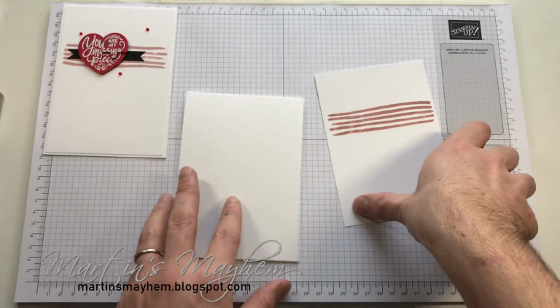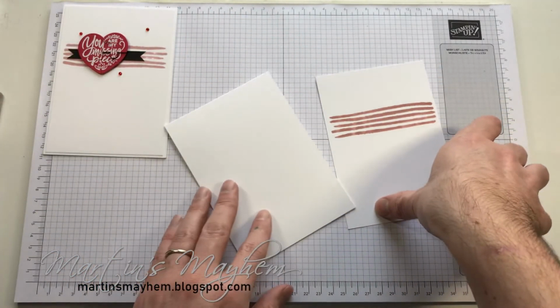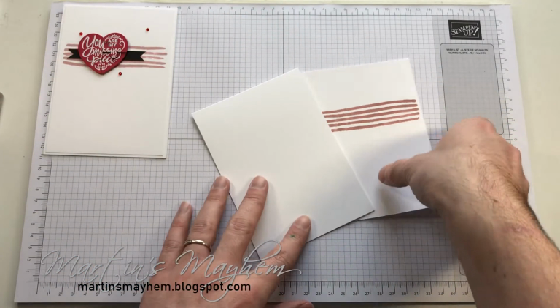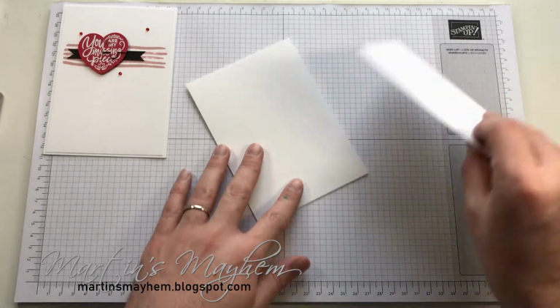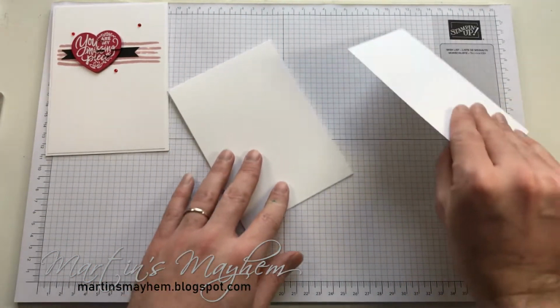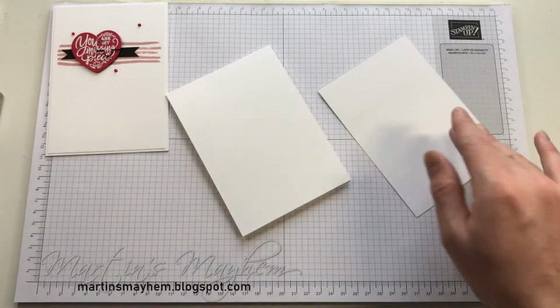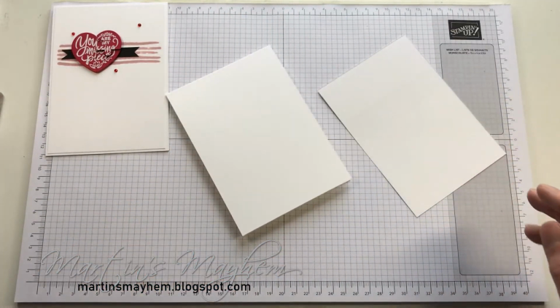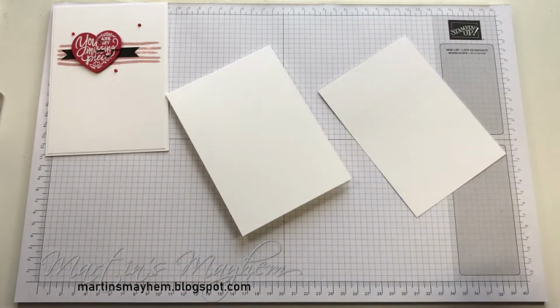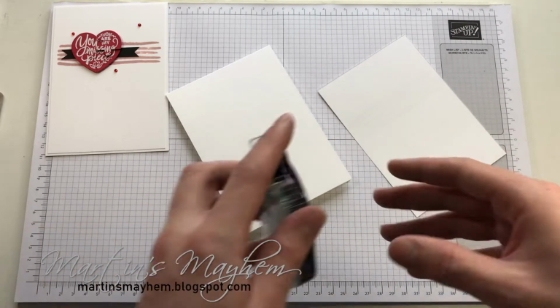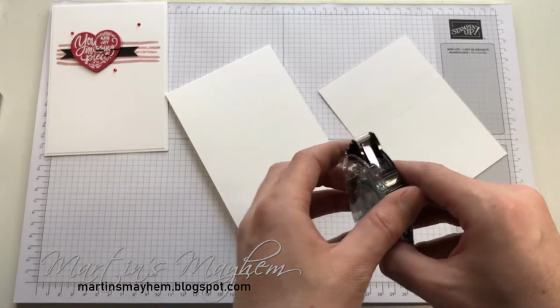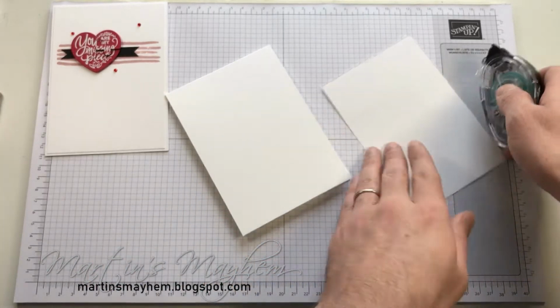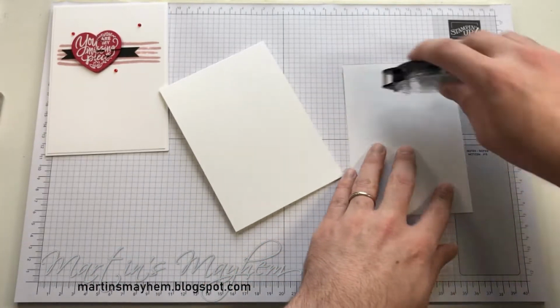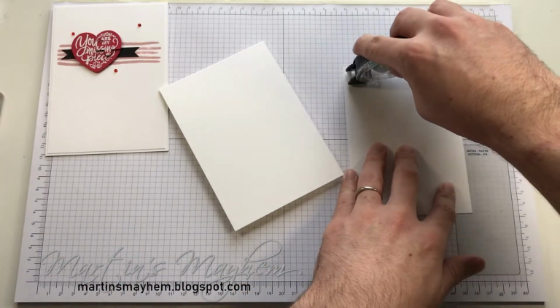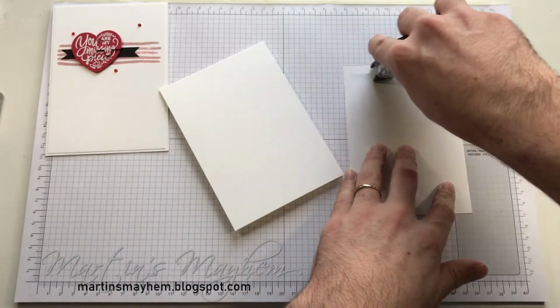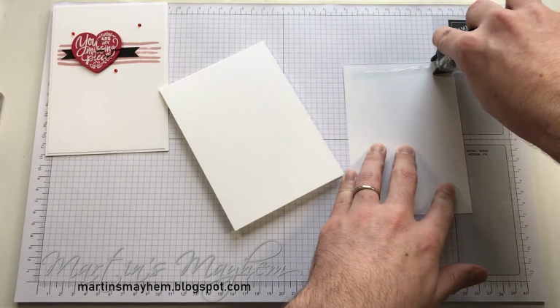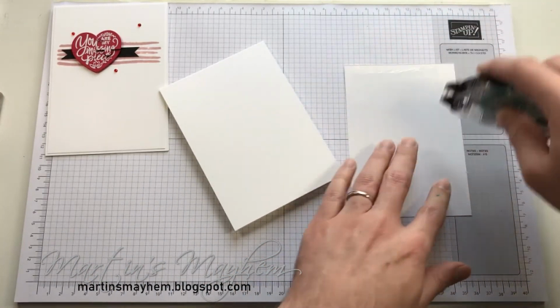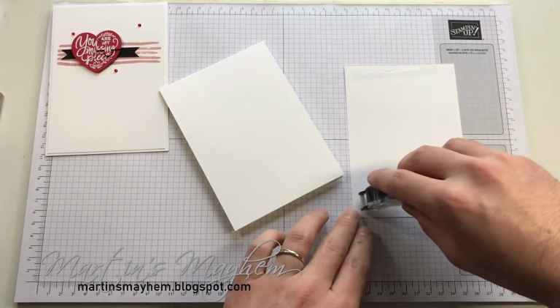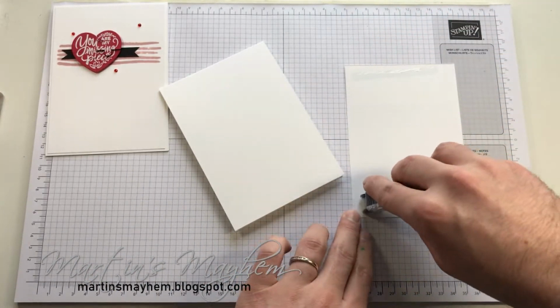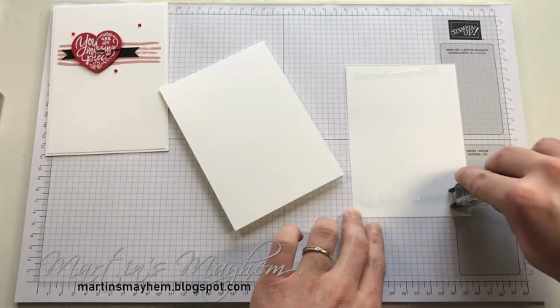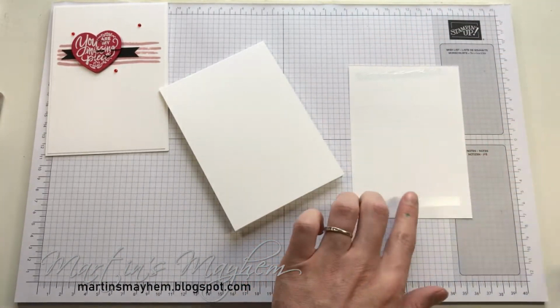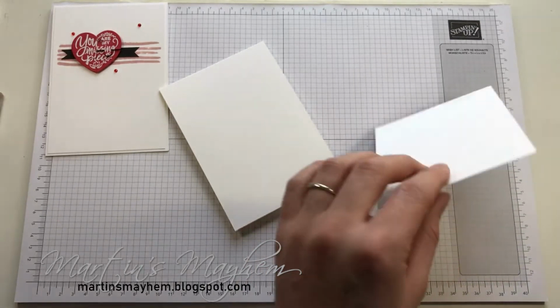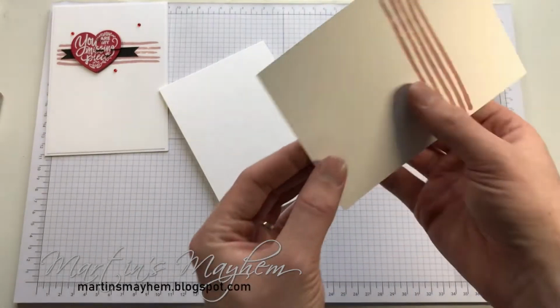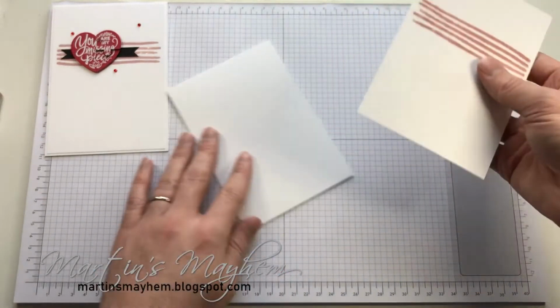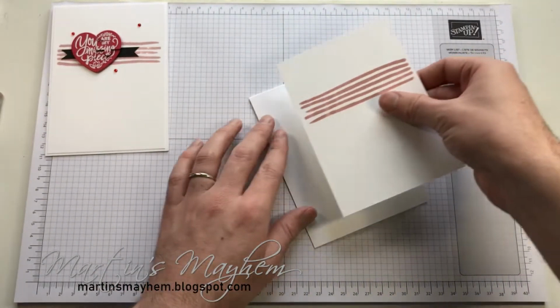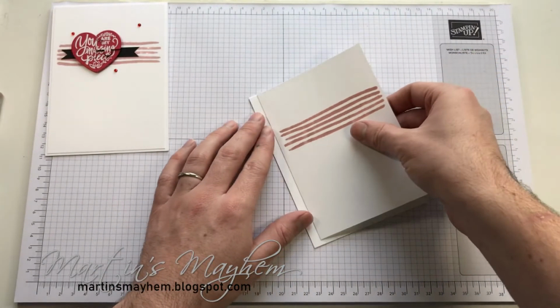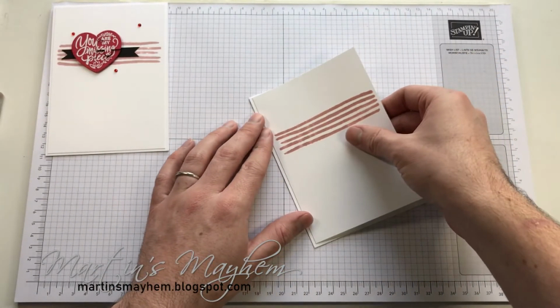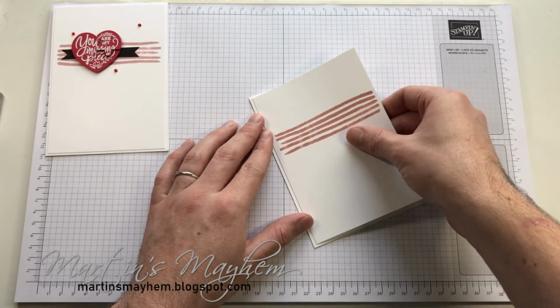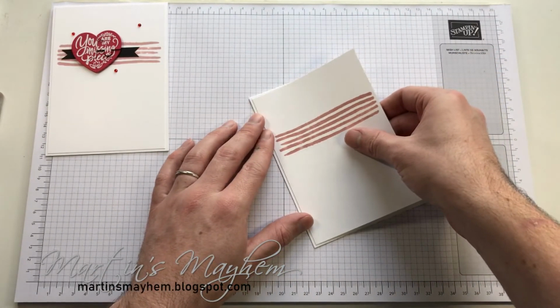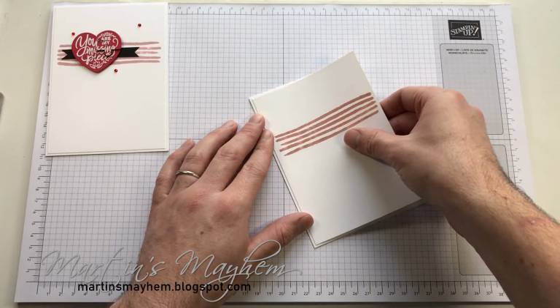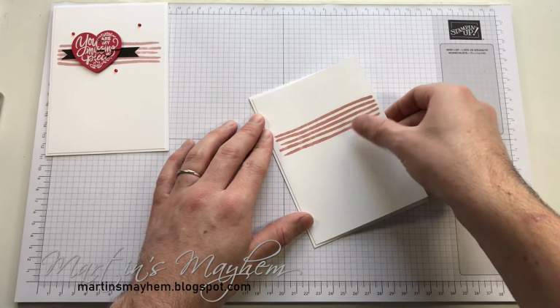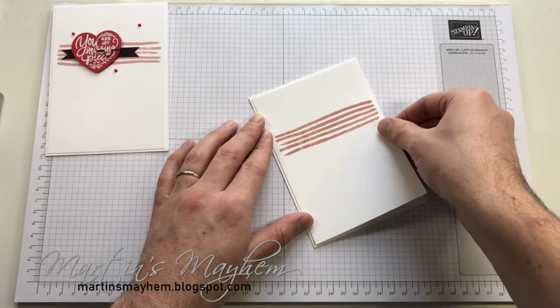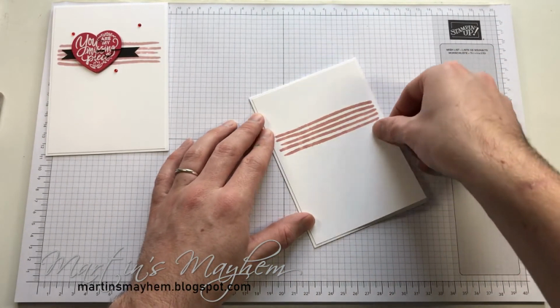Now that's done, I'm going to adhere that down with our snail just onto our card base, like so.